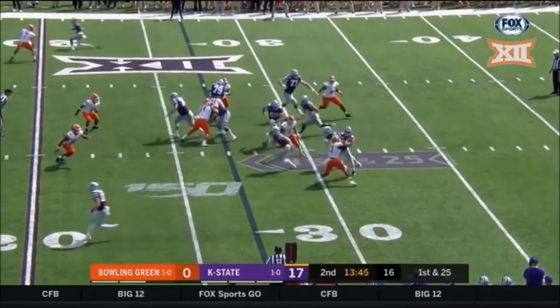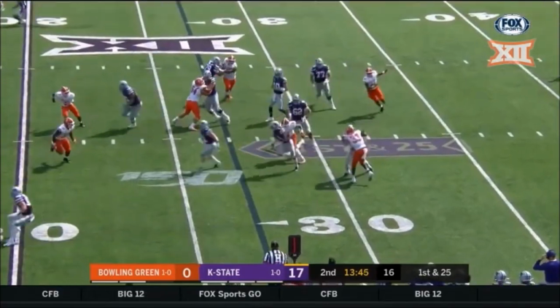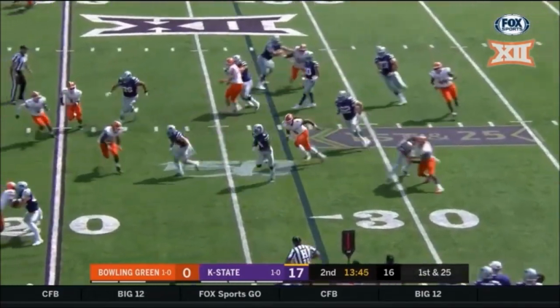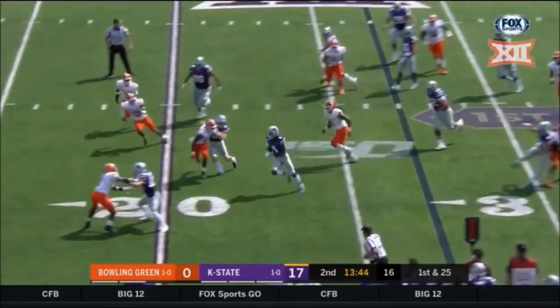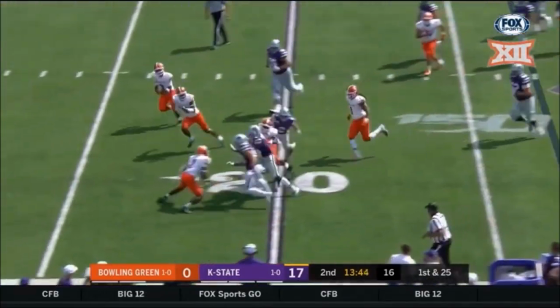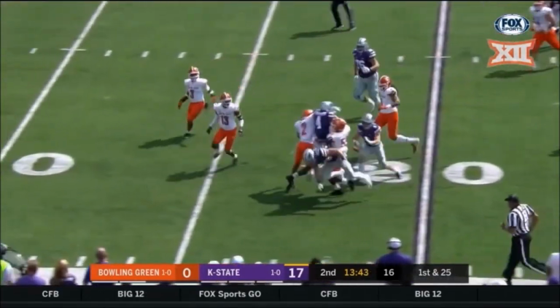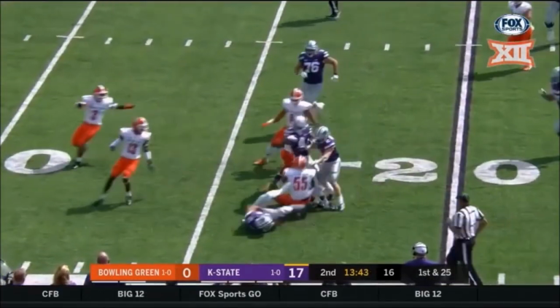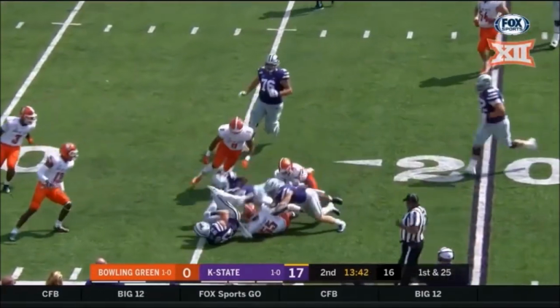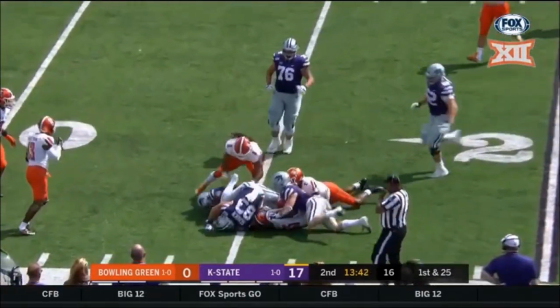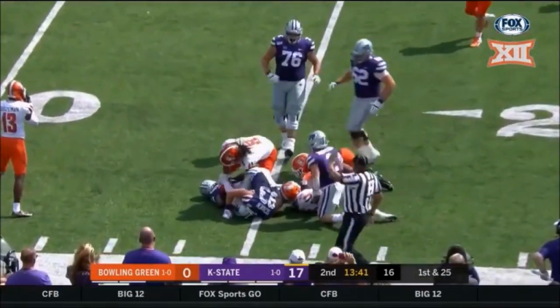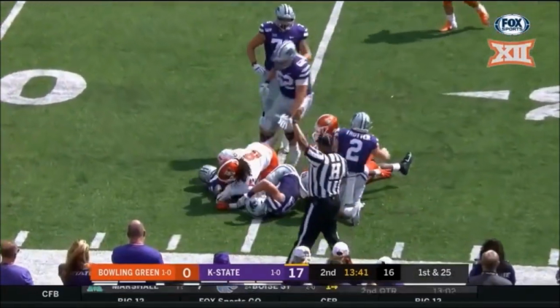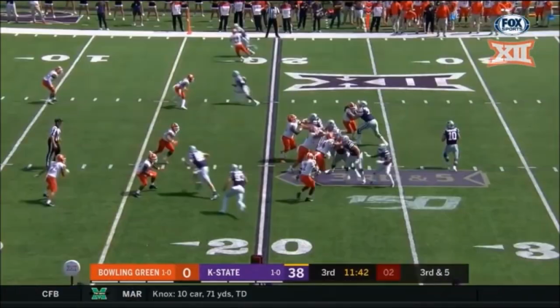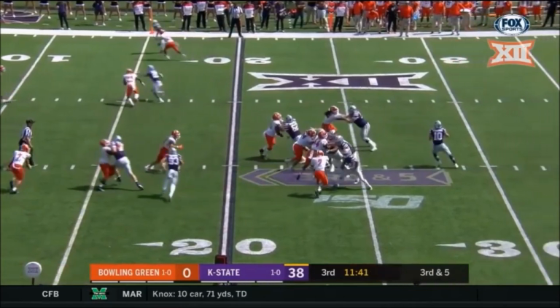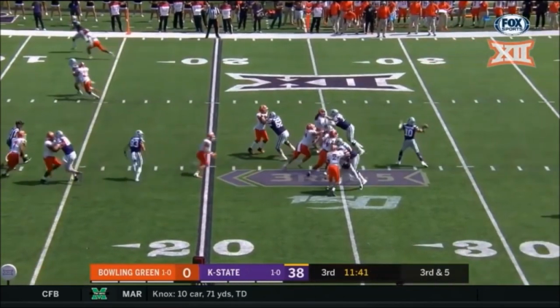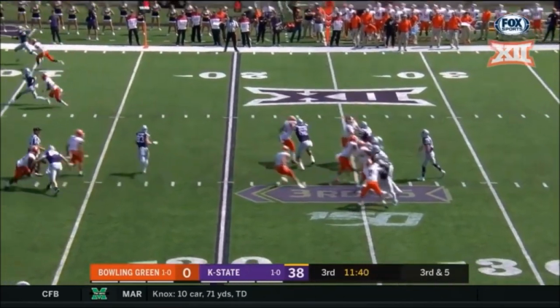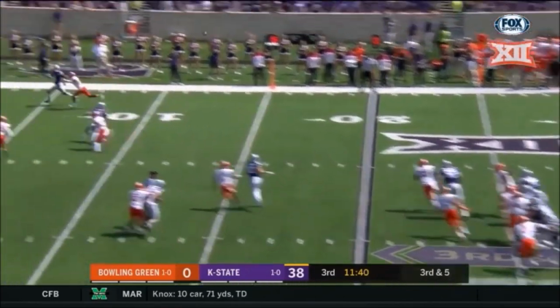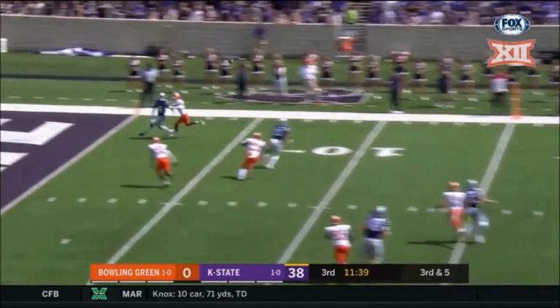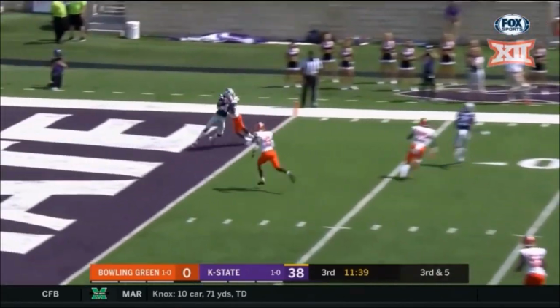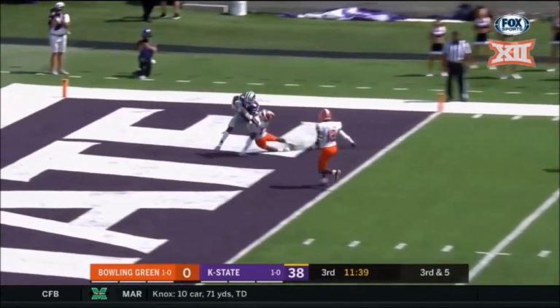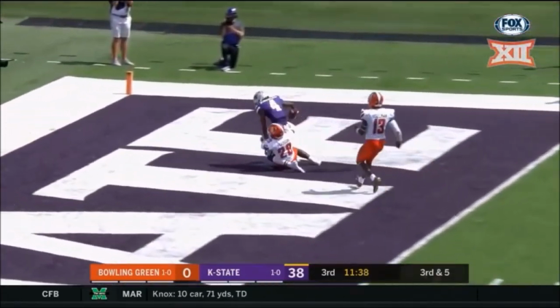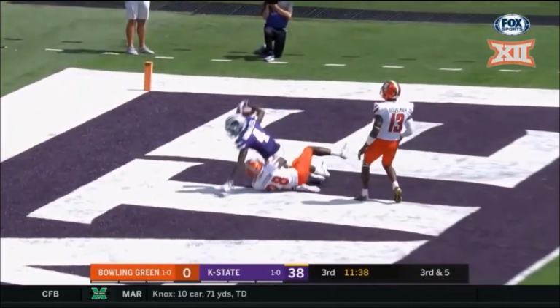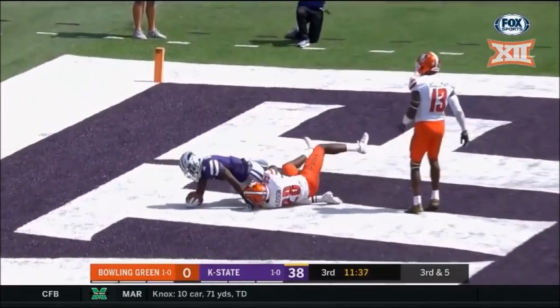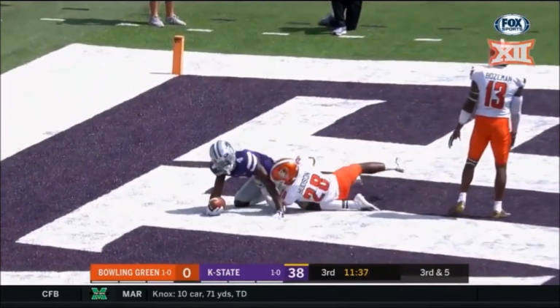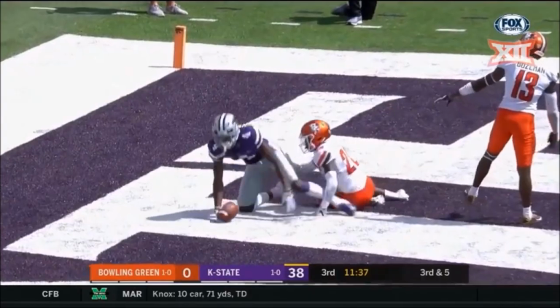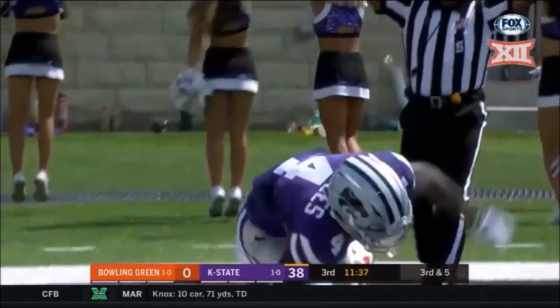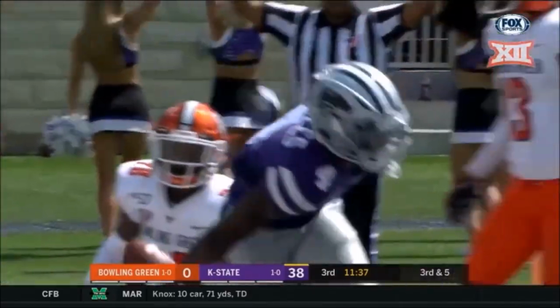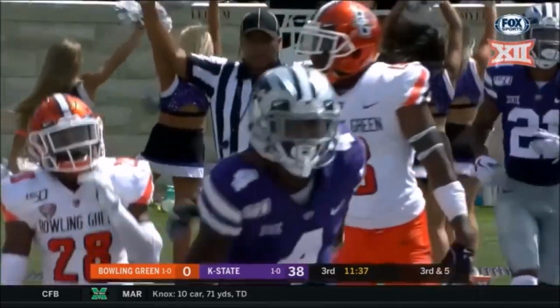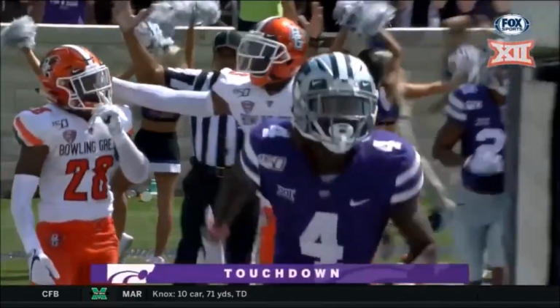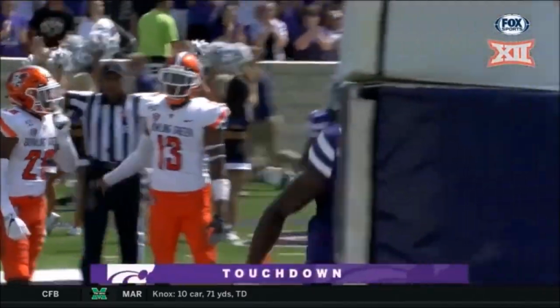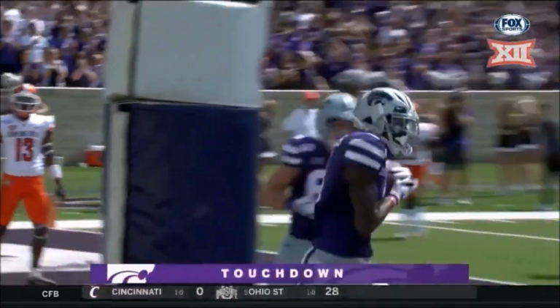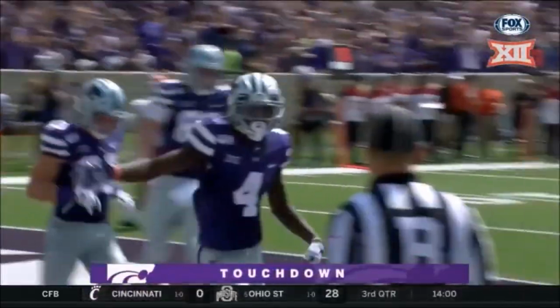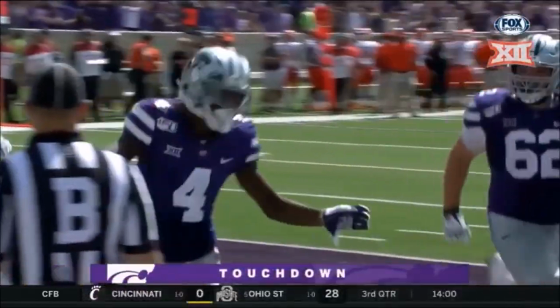Knowles on the jet sweep, he's got blockers! Hard collision! Thompson to the end zone — what a catch! It's Malik Knowles! Touchdown!